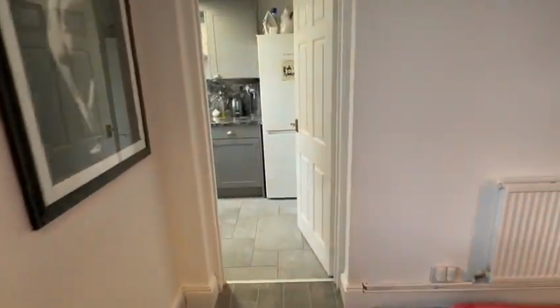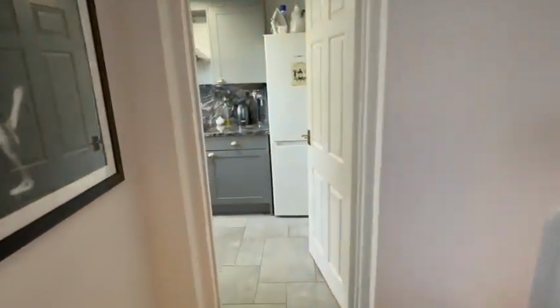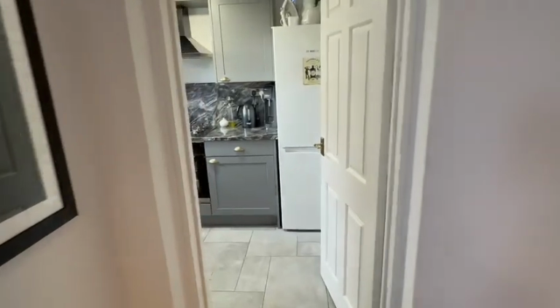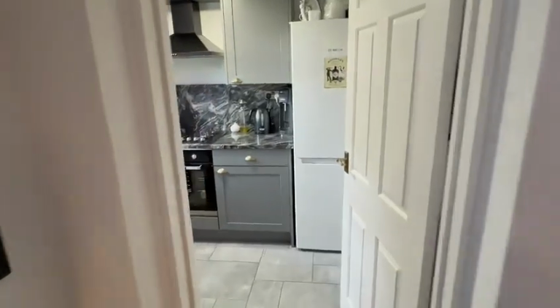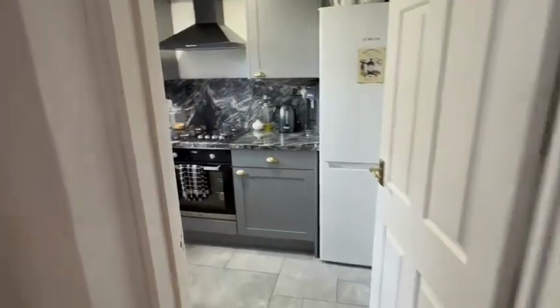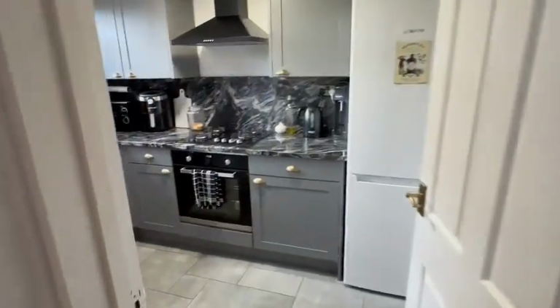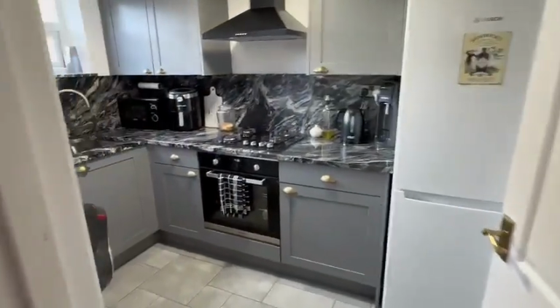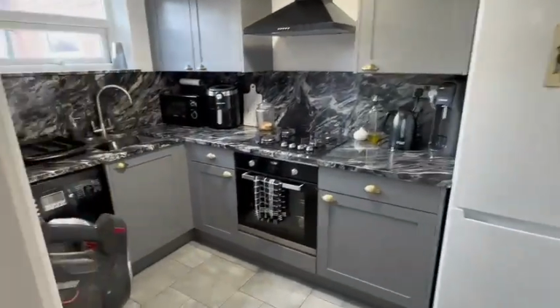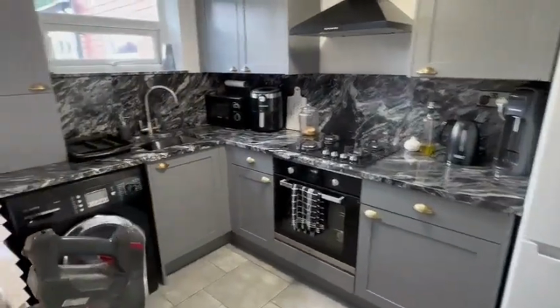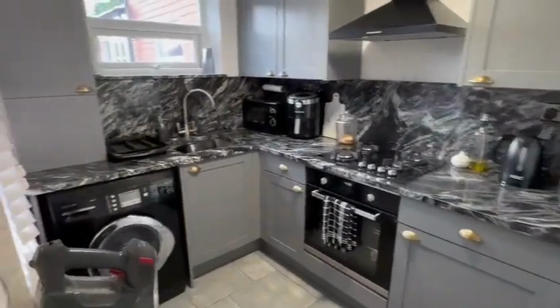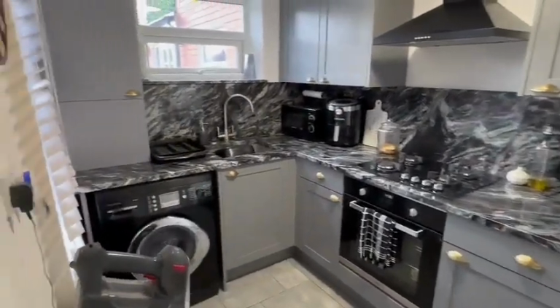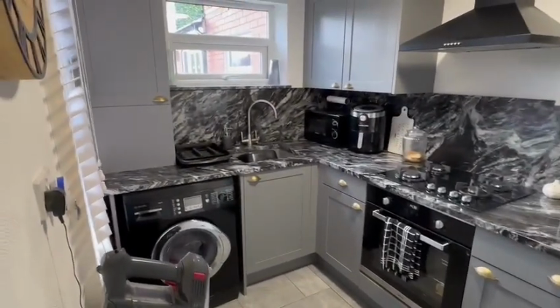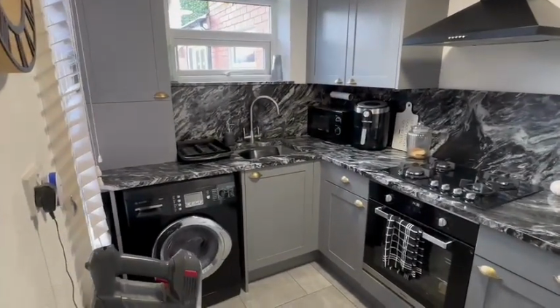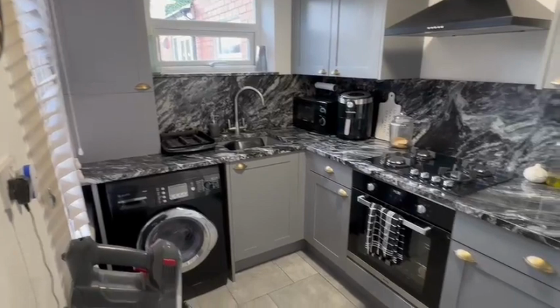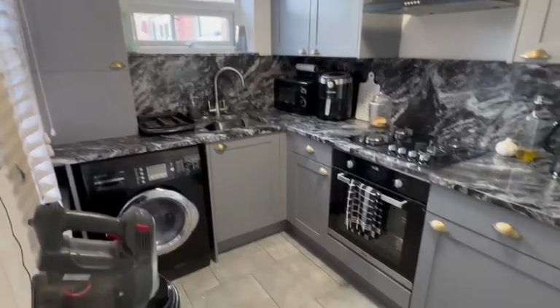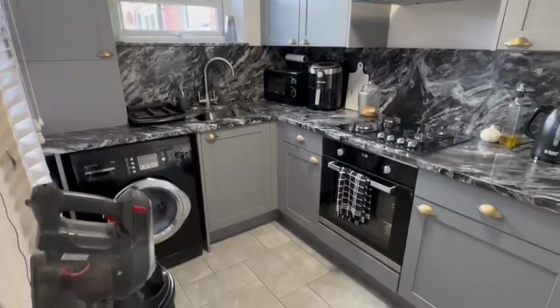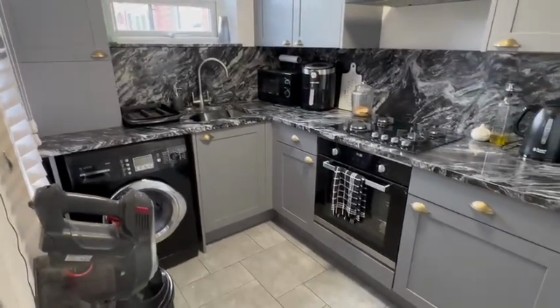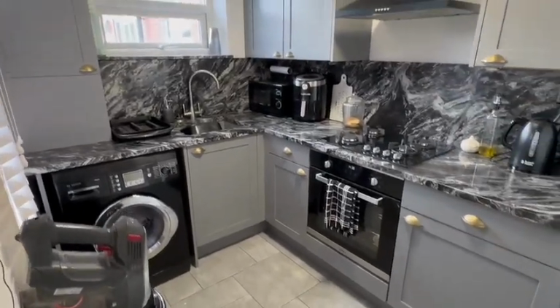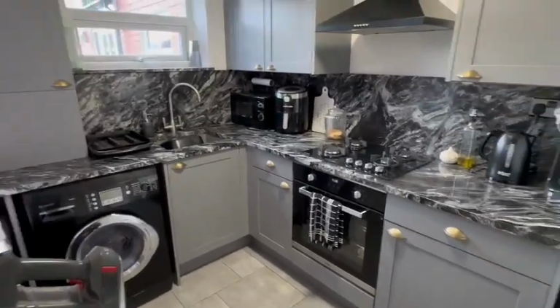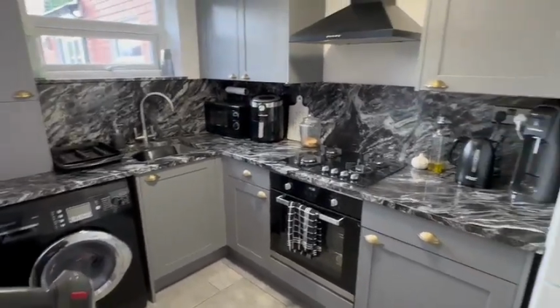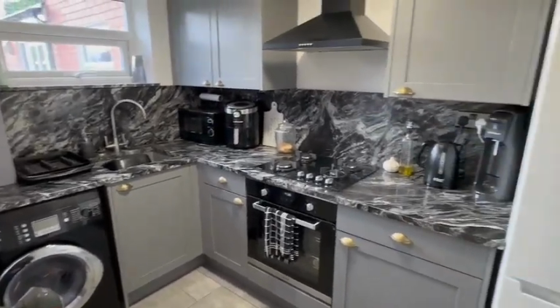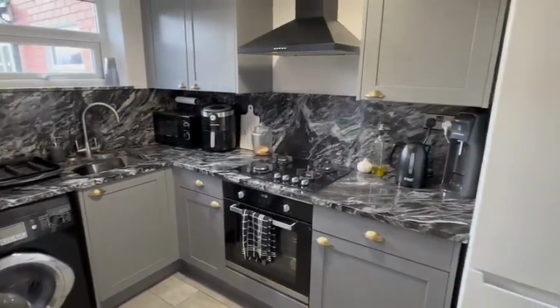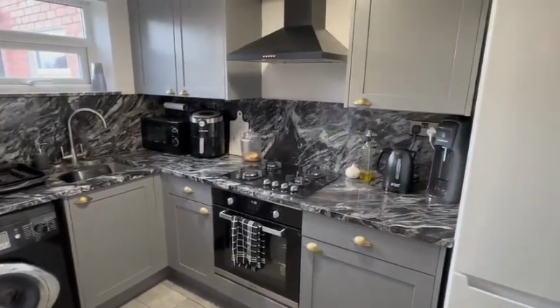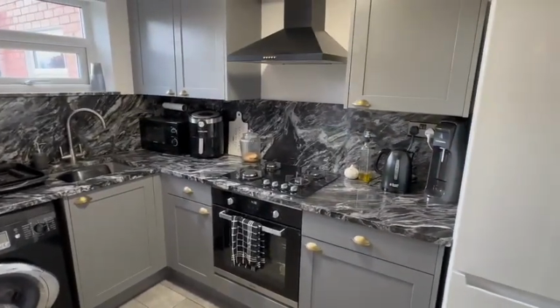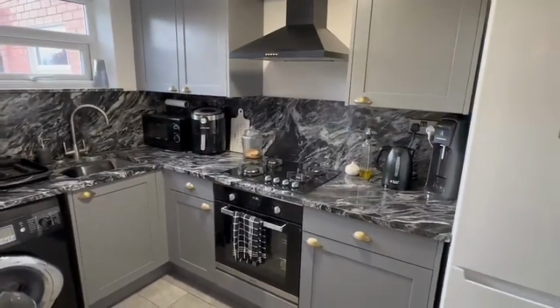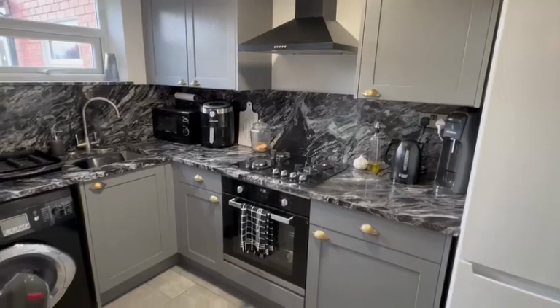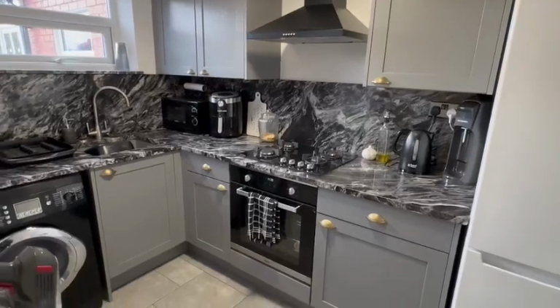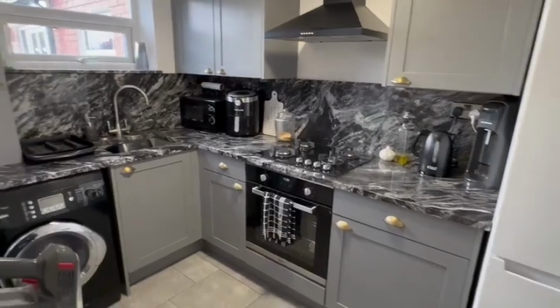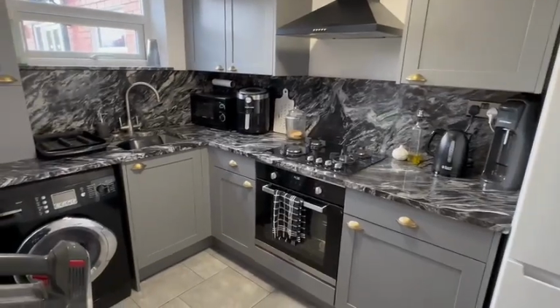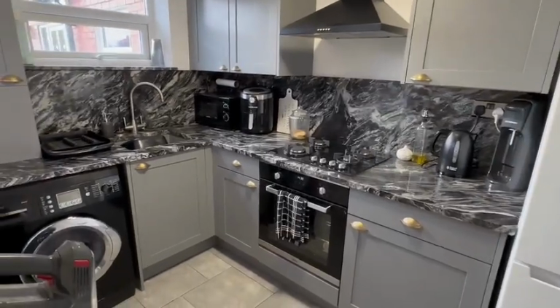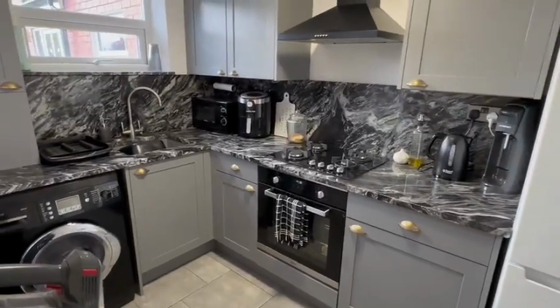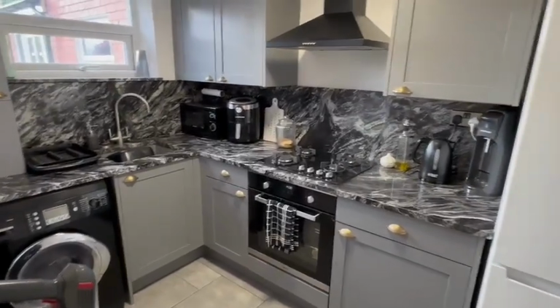Finishing off inside you have this very stylish kitchen, well configured to include space for all the appliances. You've got some double glazed windows, tile floor, all the impressive worksurfaces there with the splashbacks, built-in oven and hob. Very stylish indeed.